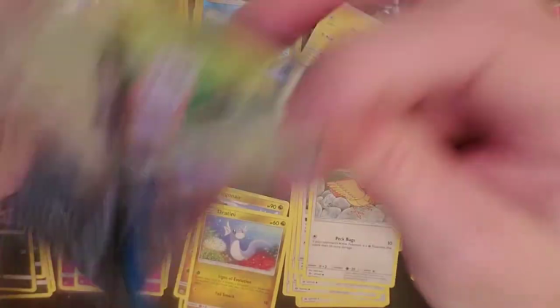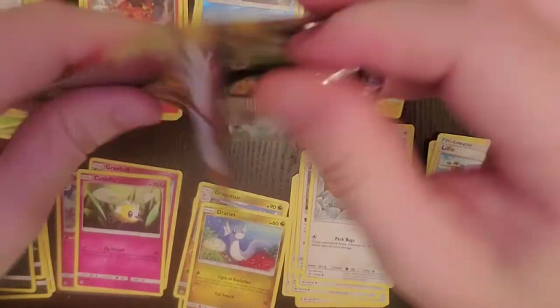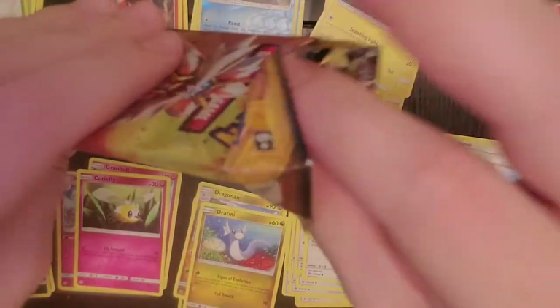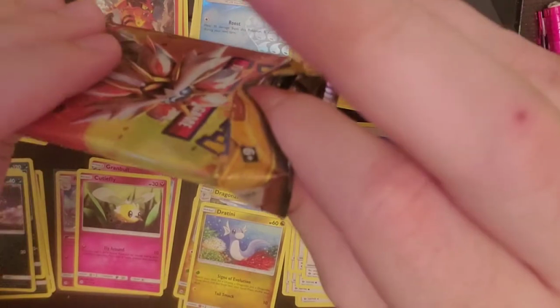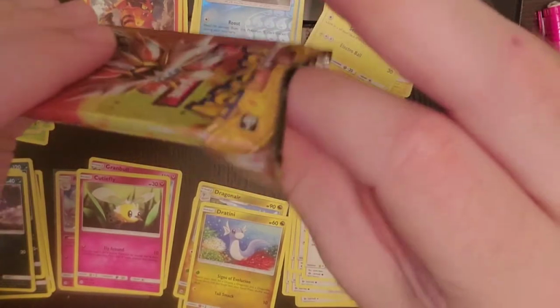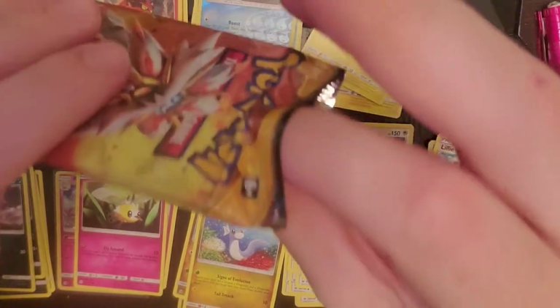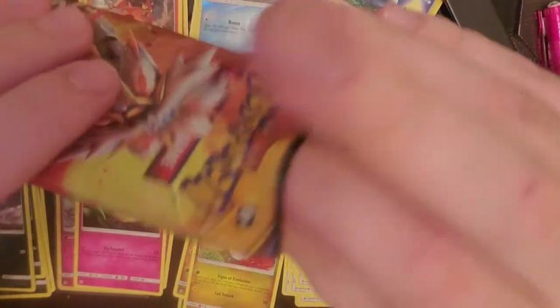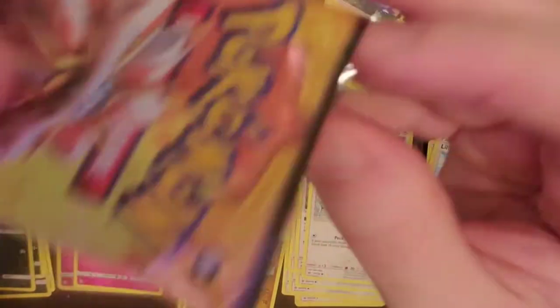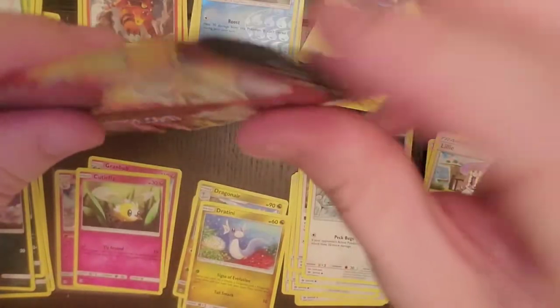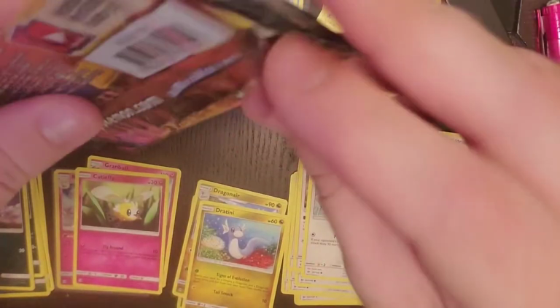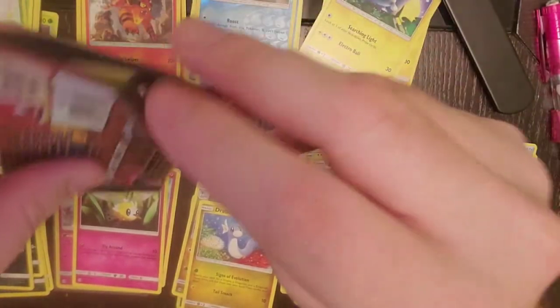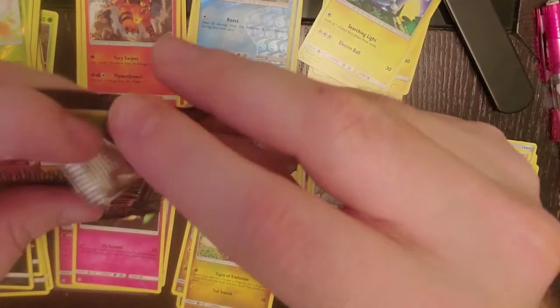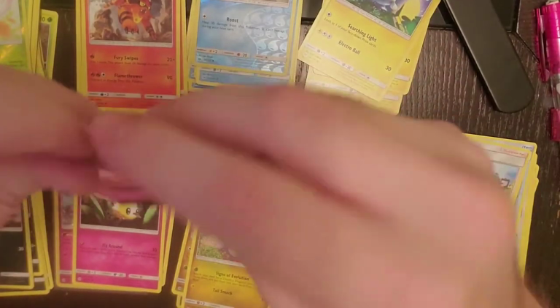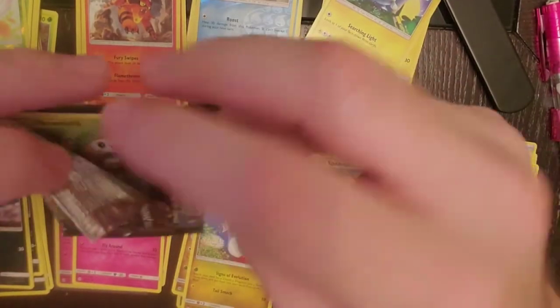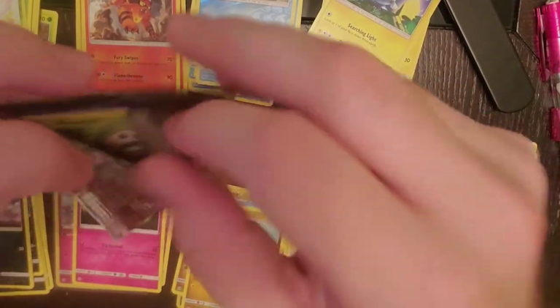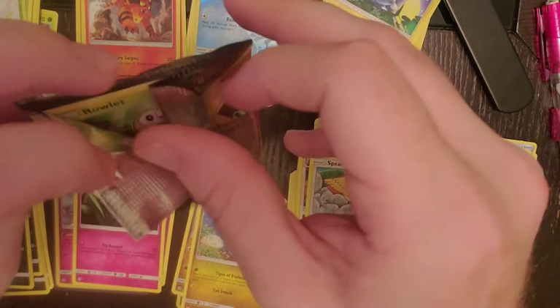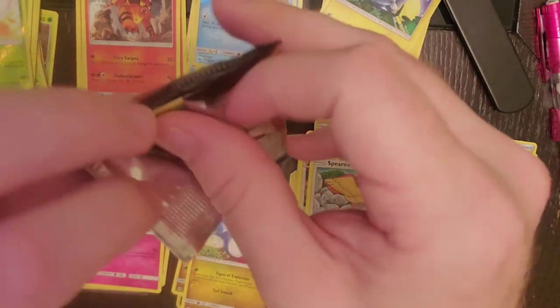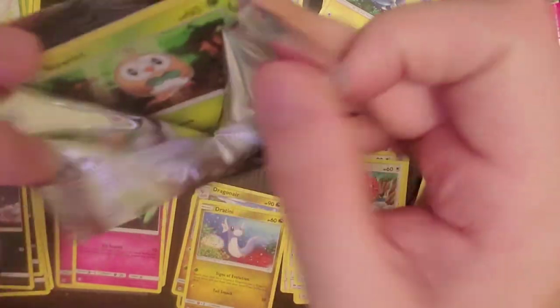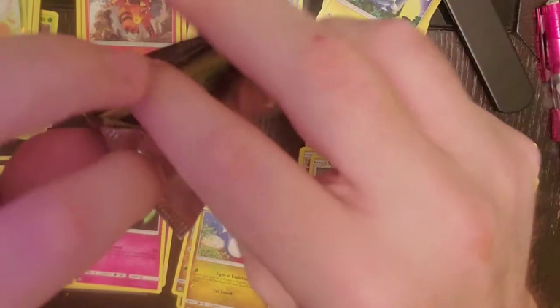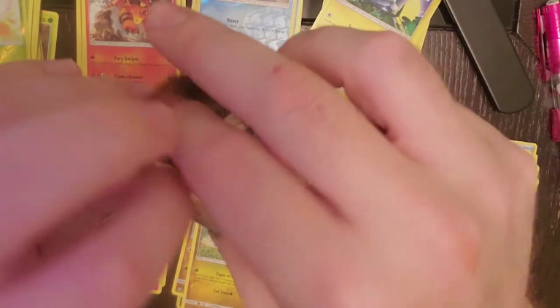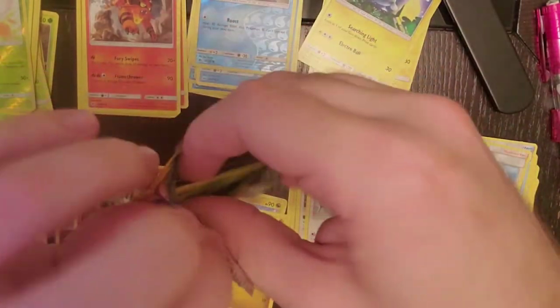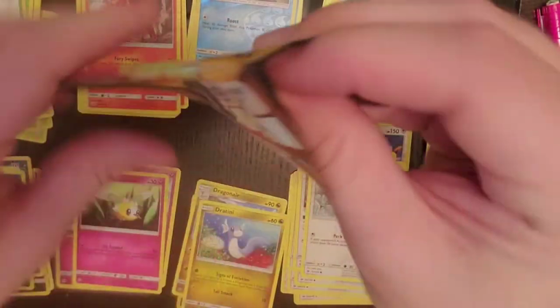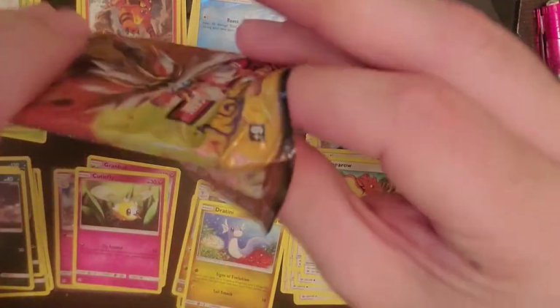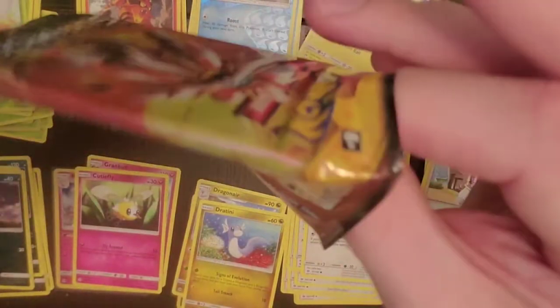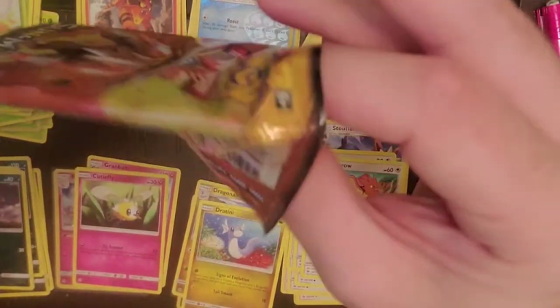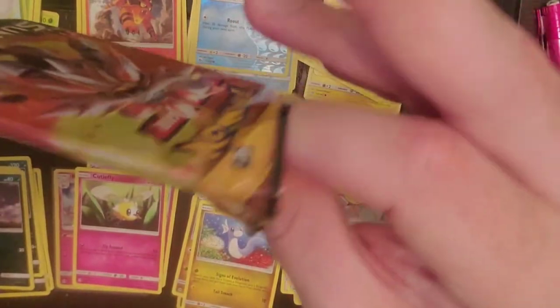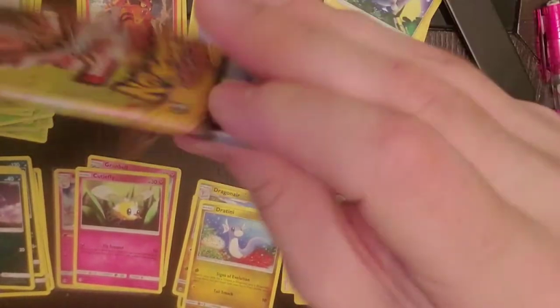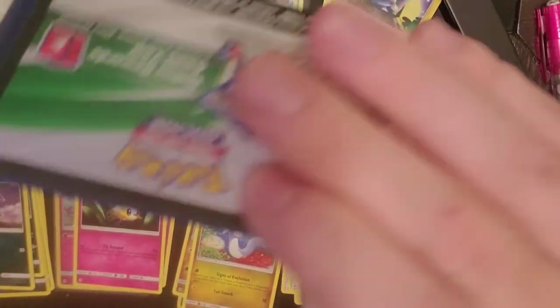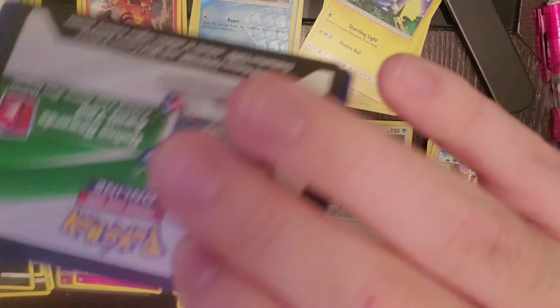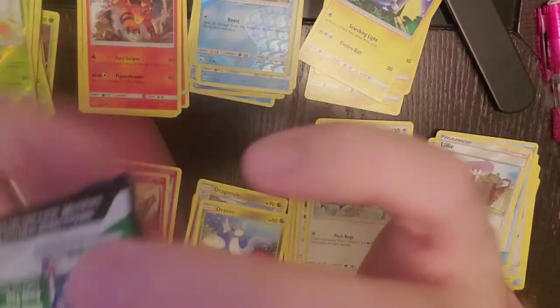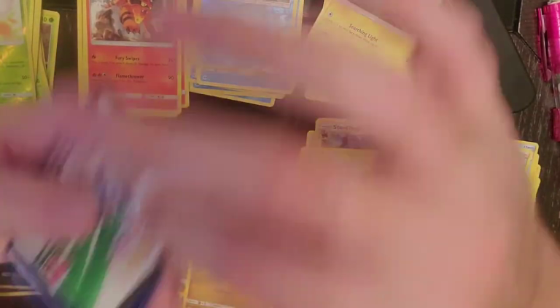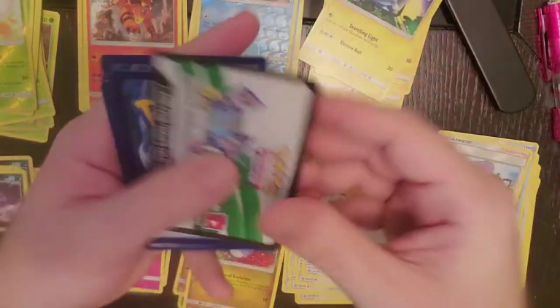Sometimes you just gotta tuck up those good pulls and they'll finally show up. Actually, one of my favorite sets from Sun and Moon is Cosmic Eclipse, with the full art of the Pokemon with their trainers. Love, love, love, love those.